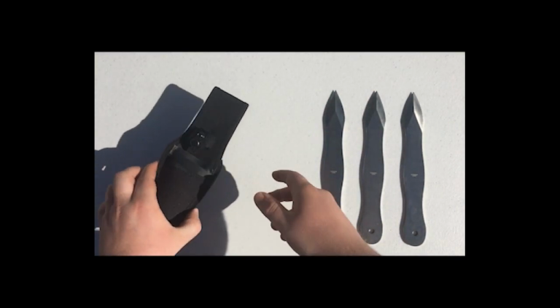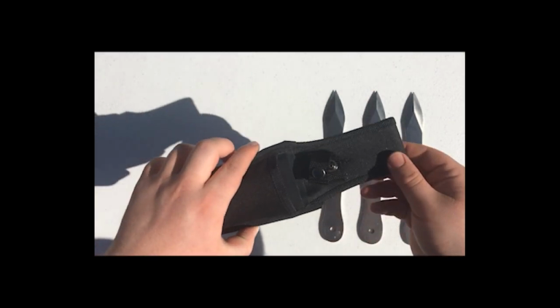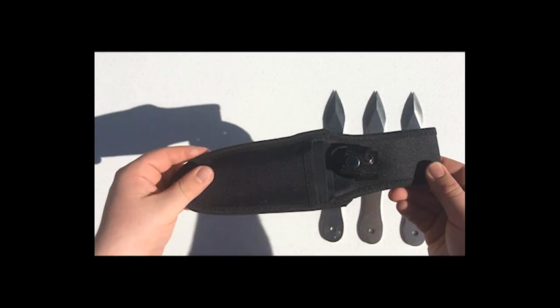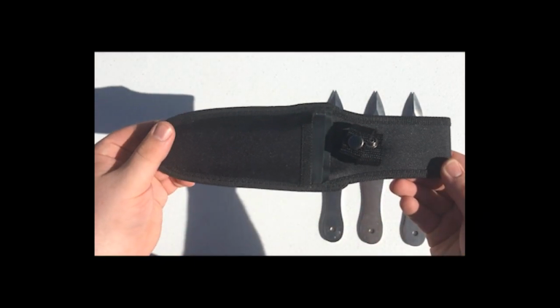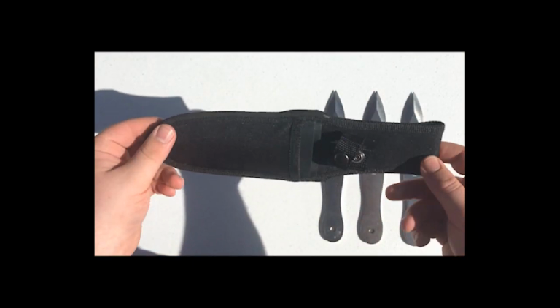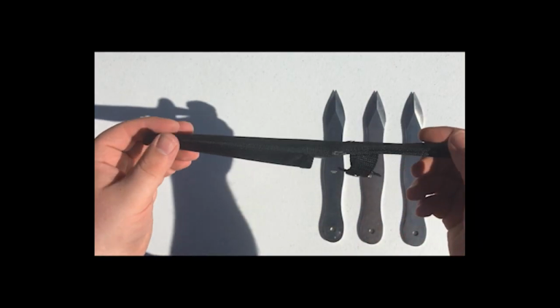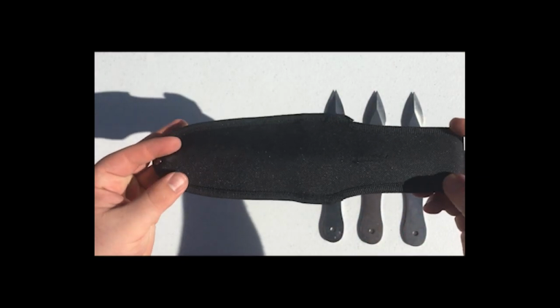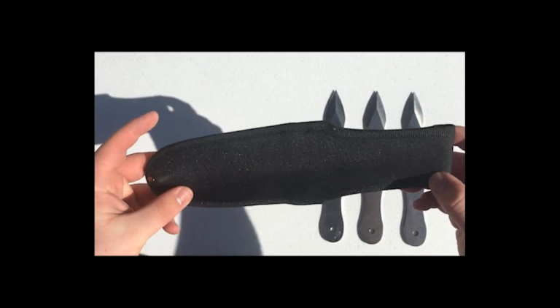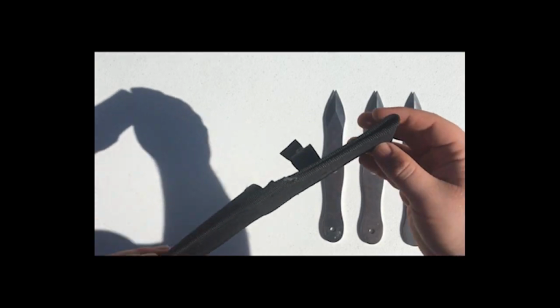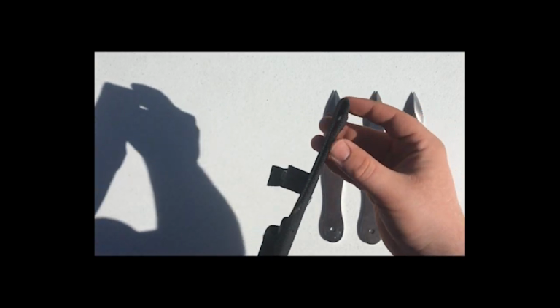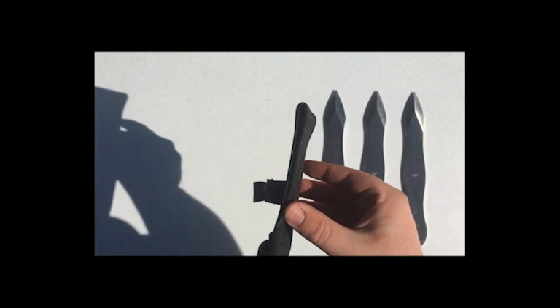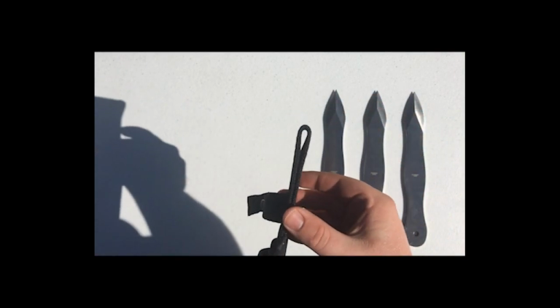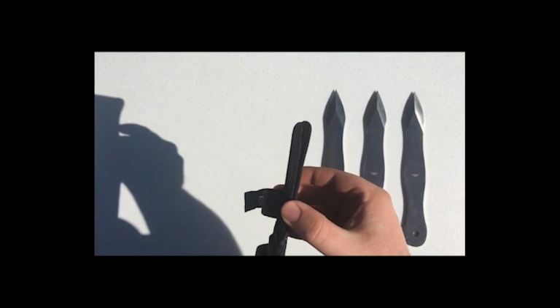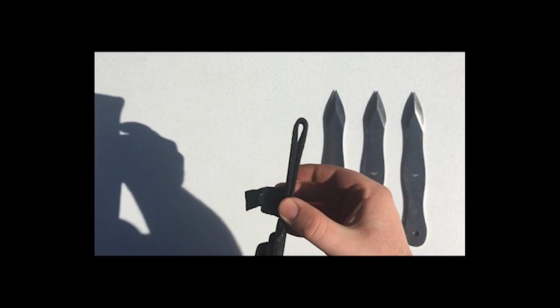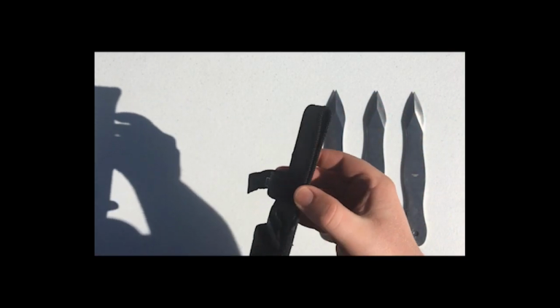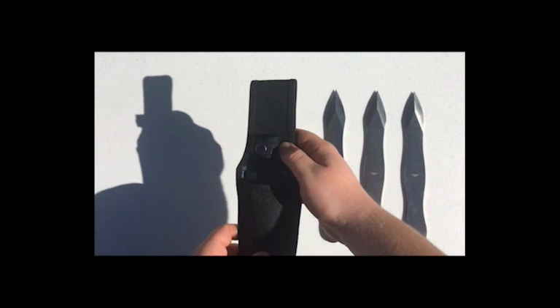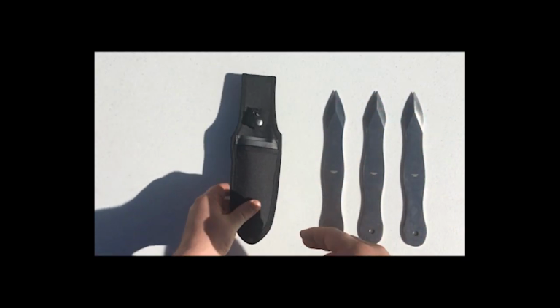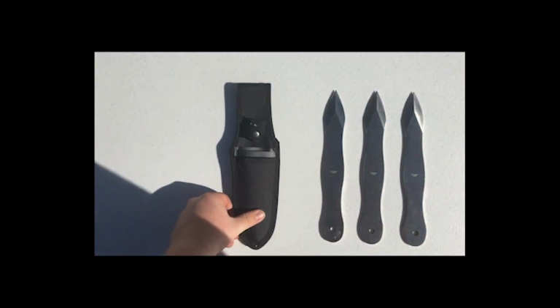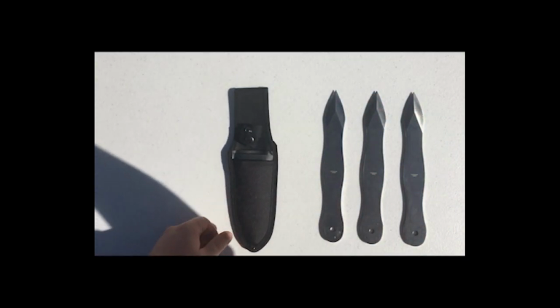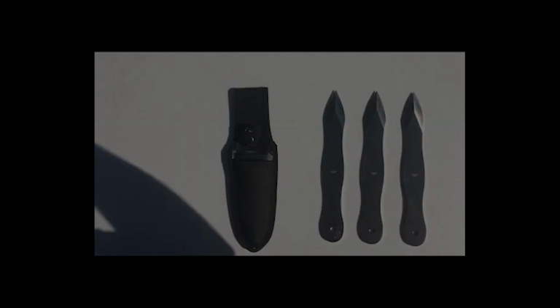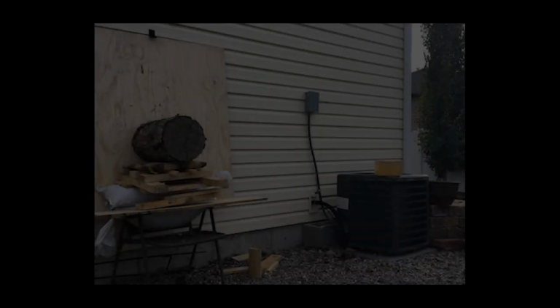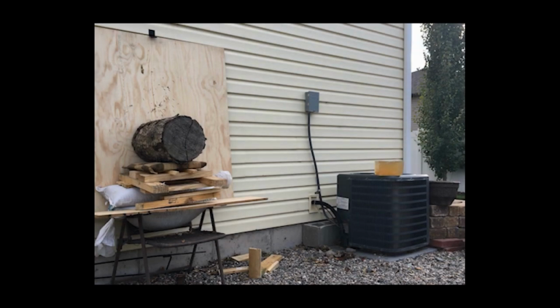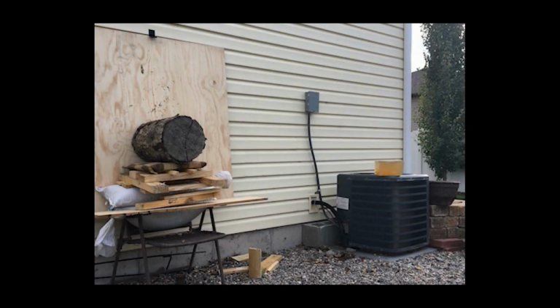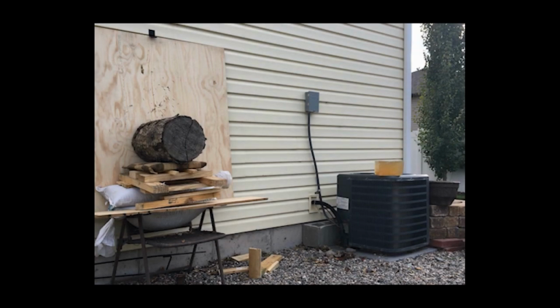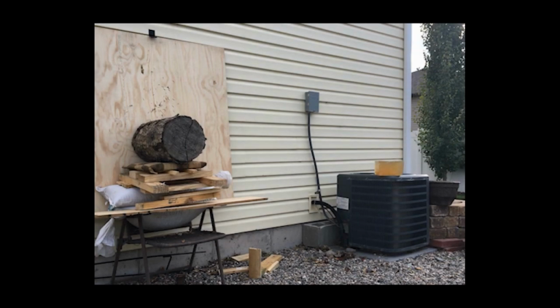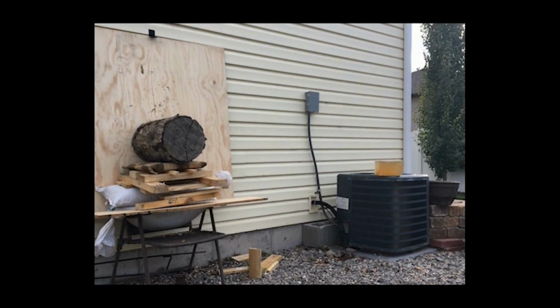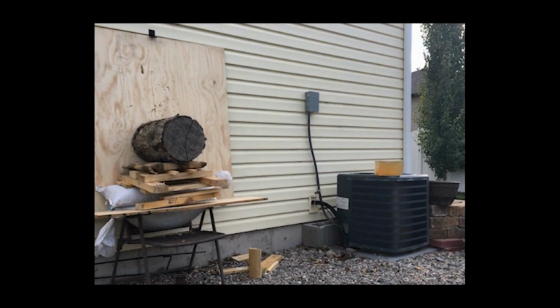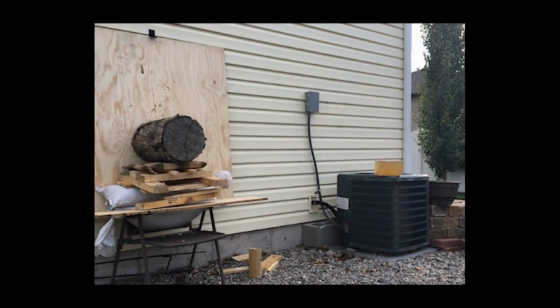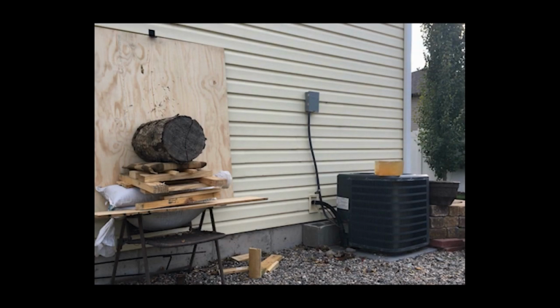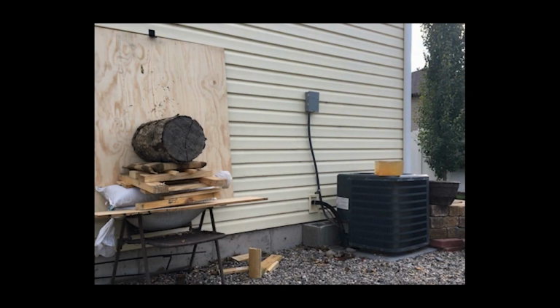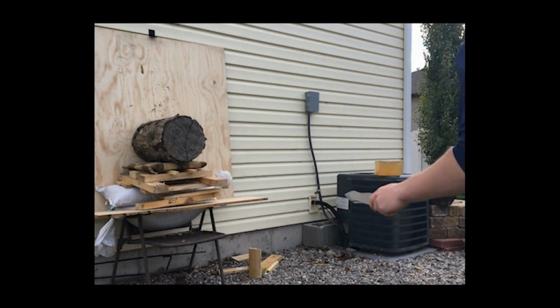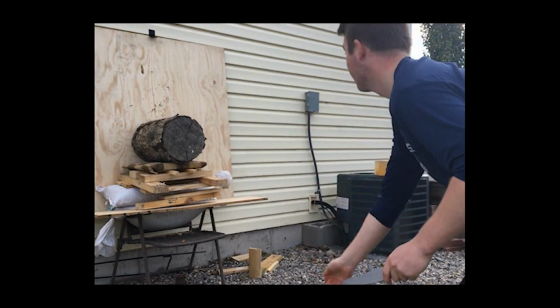The sheath is made from nylon fiber and has a belt loop. We'll be testing these on many different targets today. We're going to start out with this wooden log.